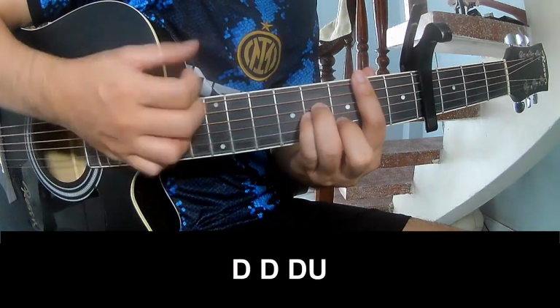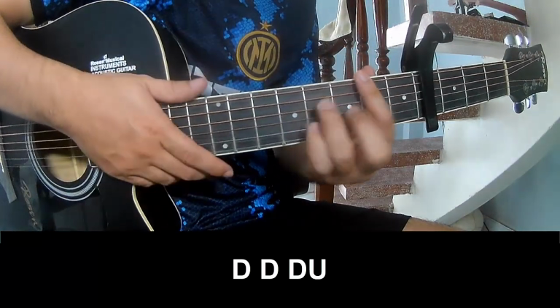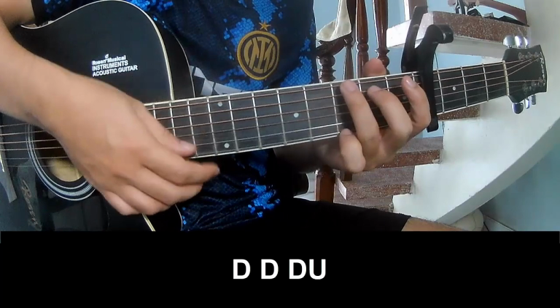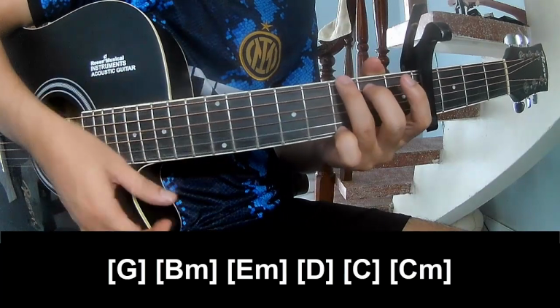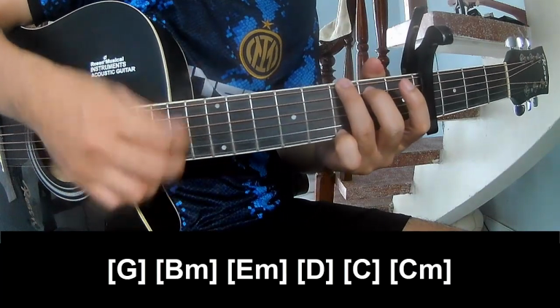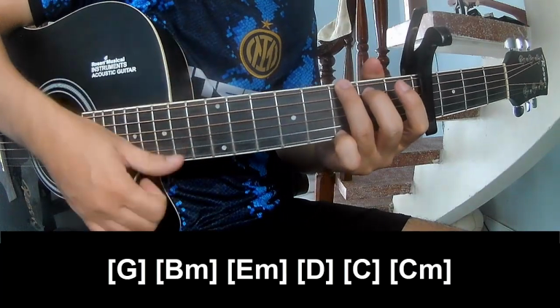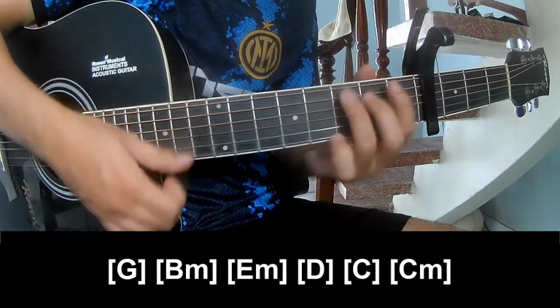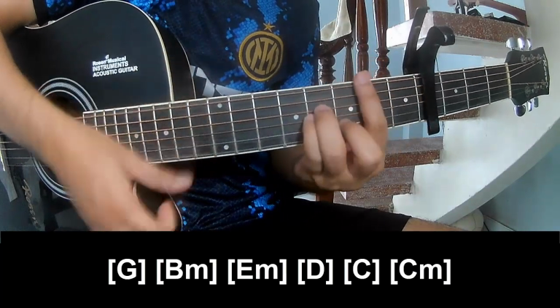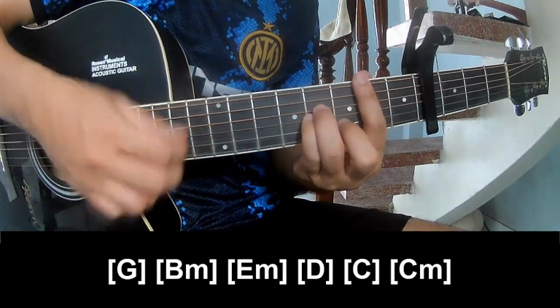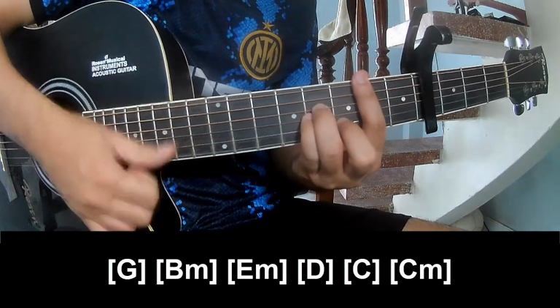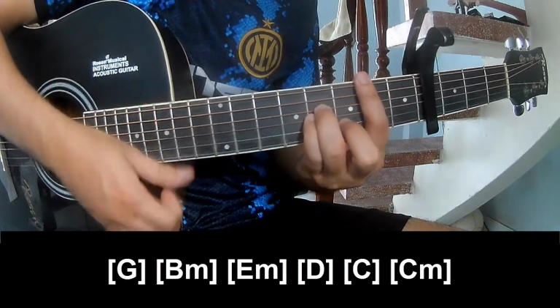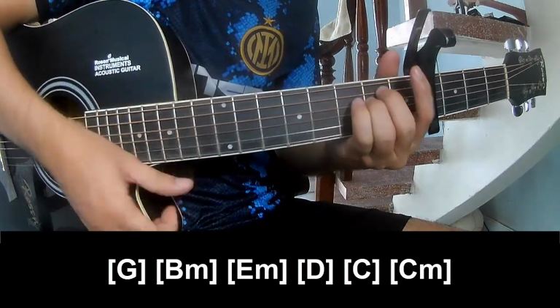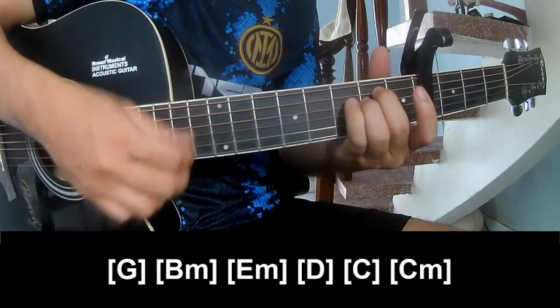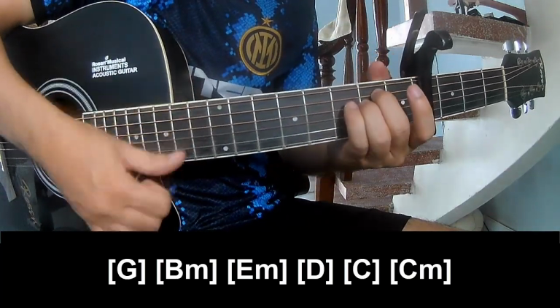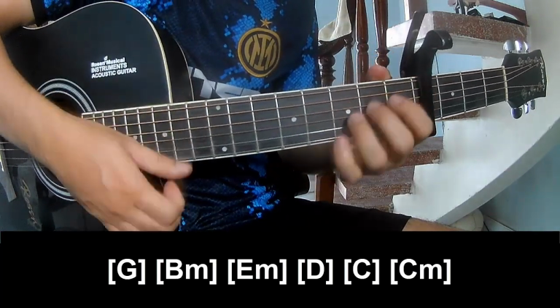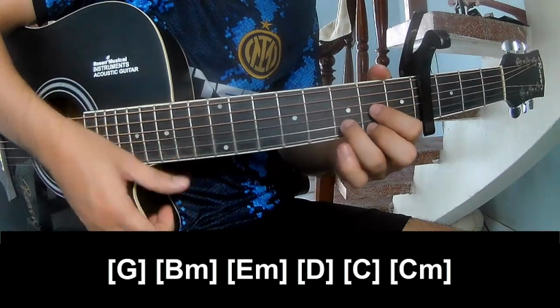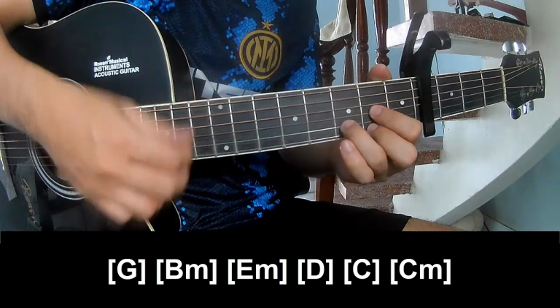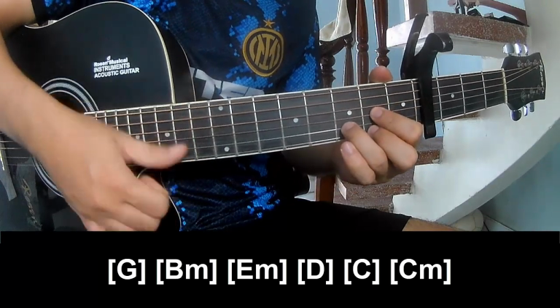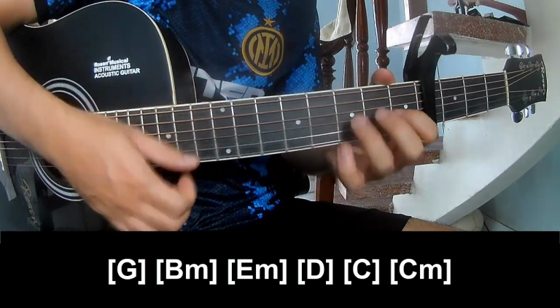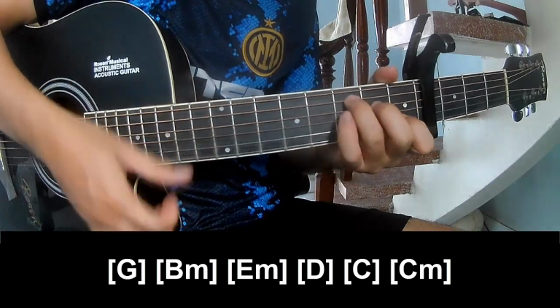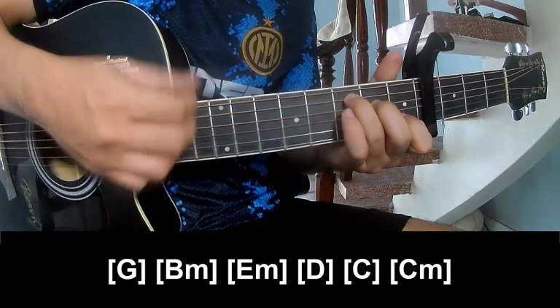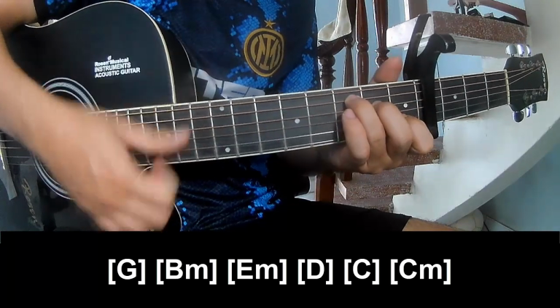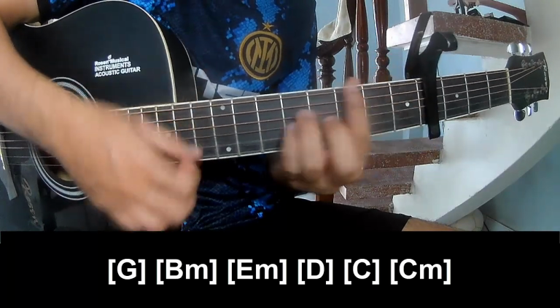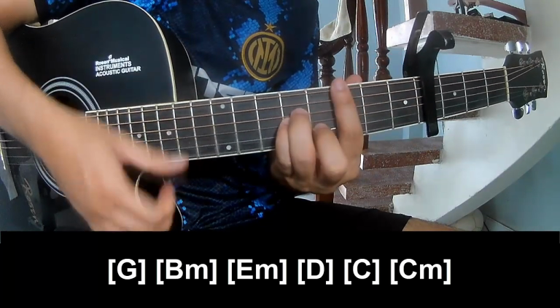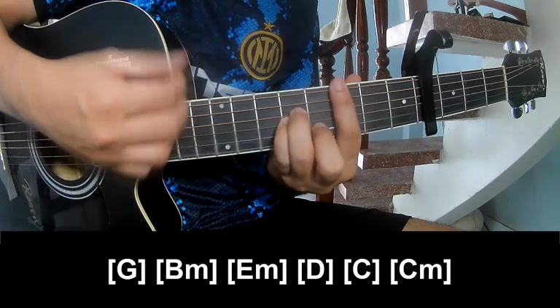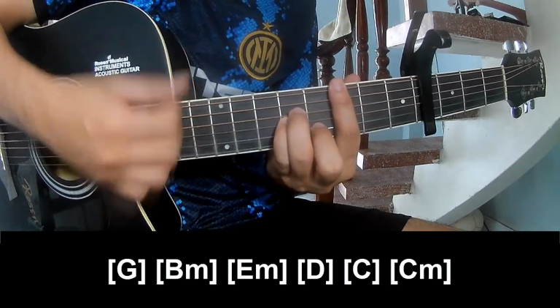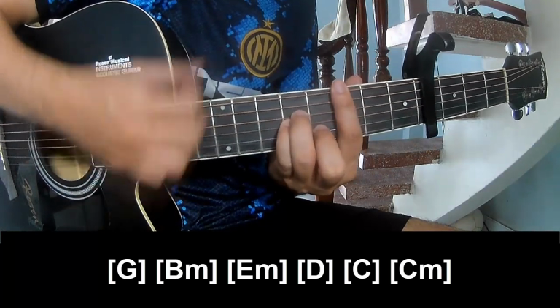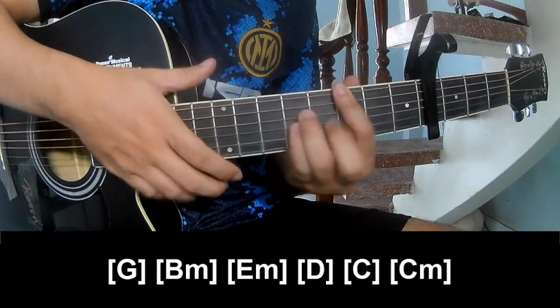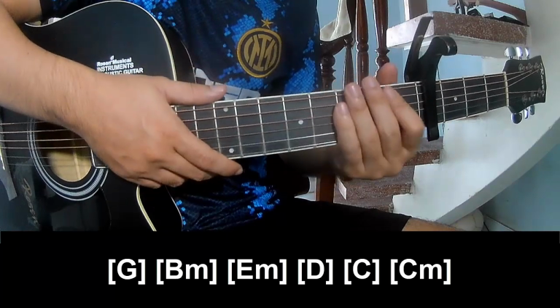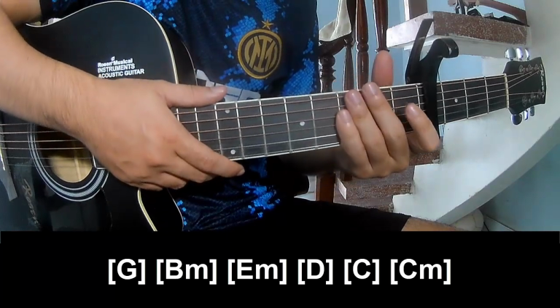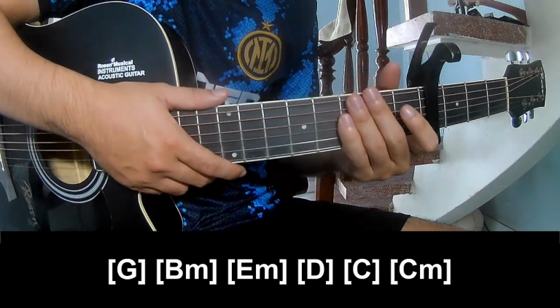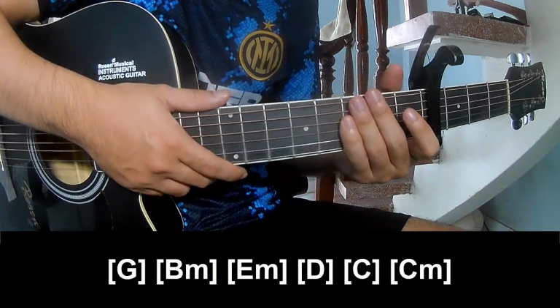And play along: G, E, M, E, M, D, C, and C, M. And this instrument is the same way for the track.